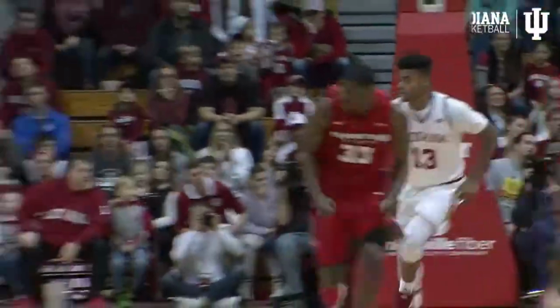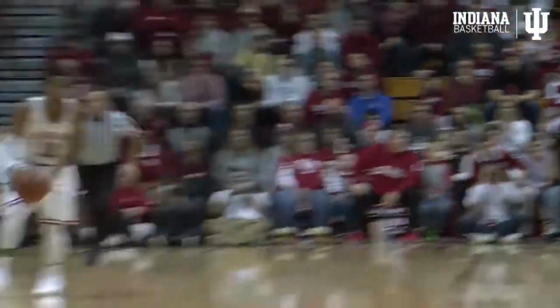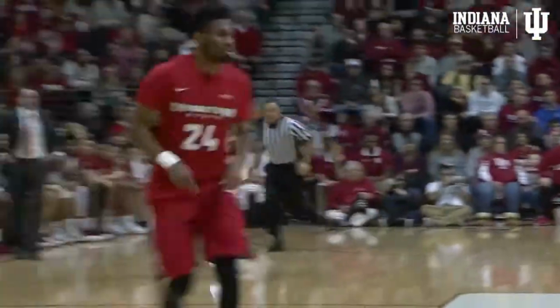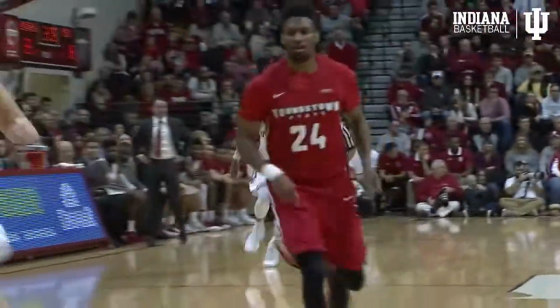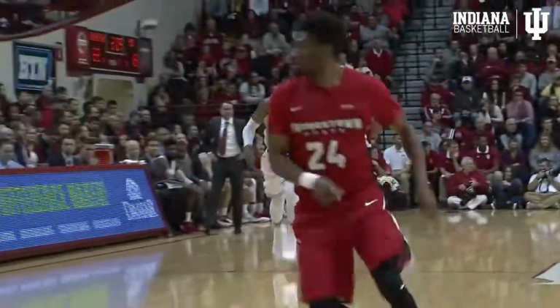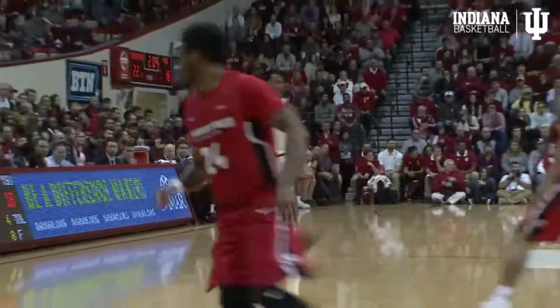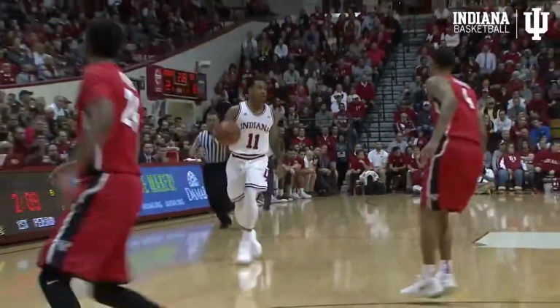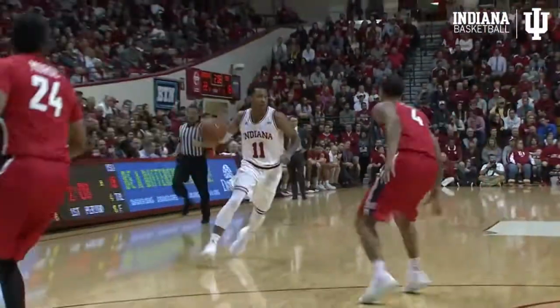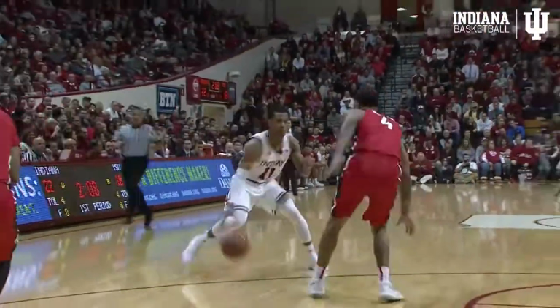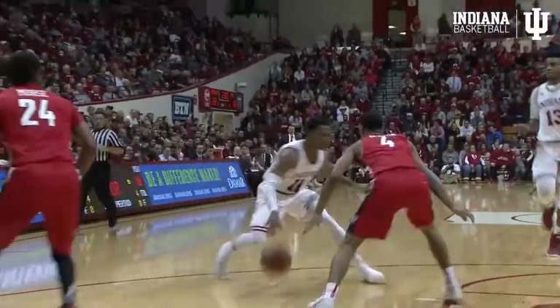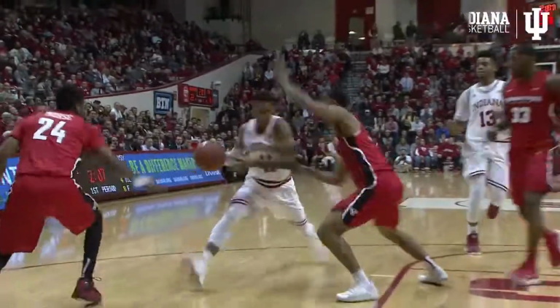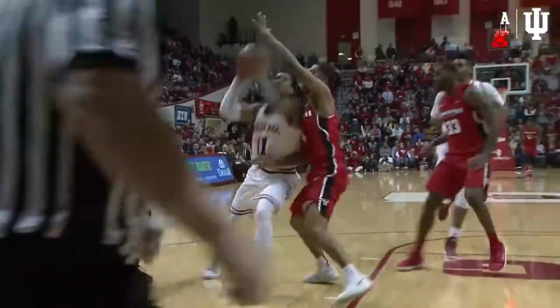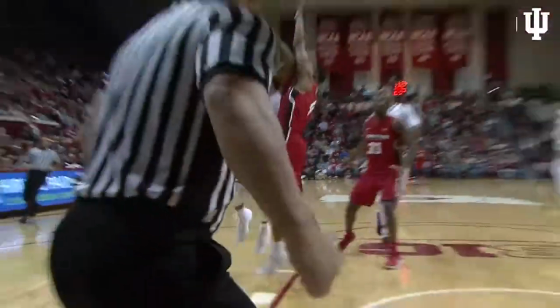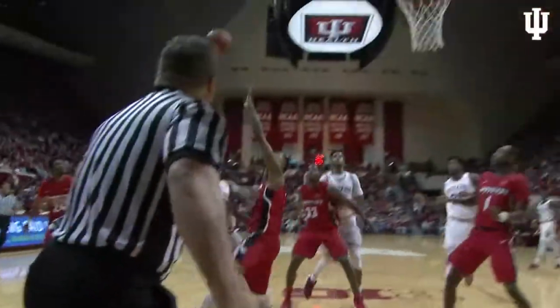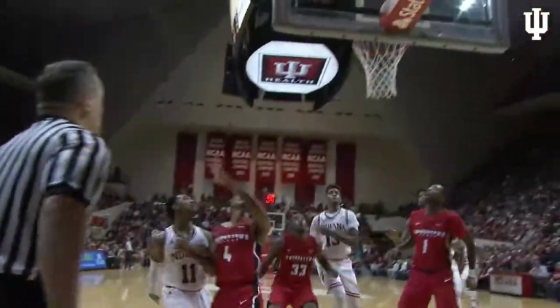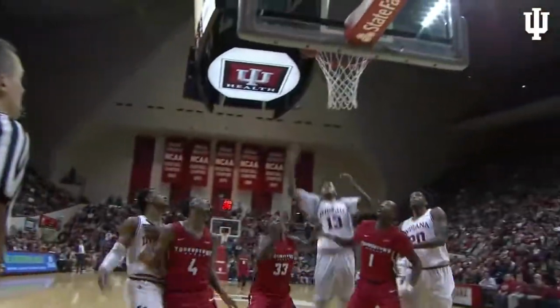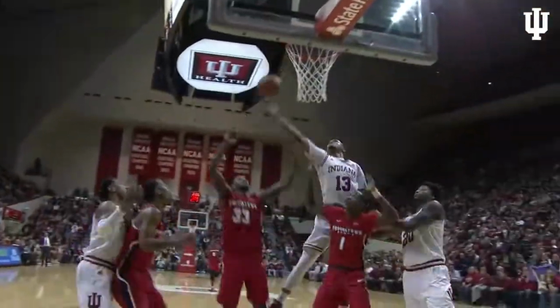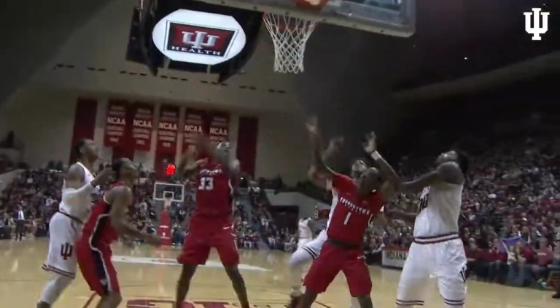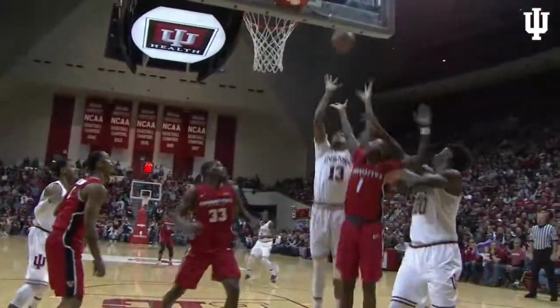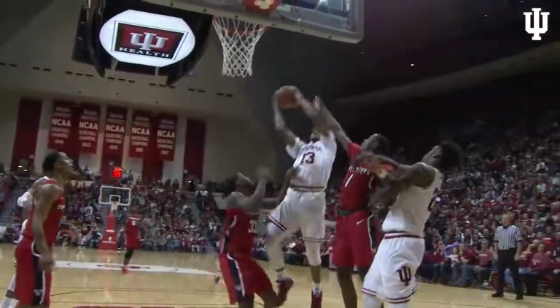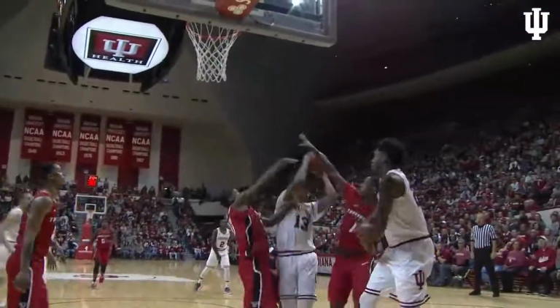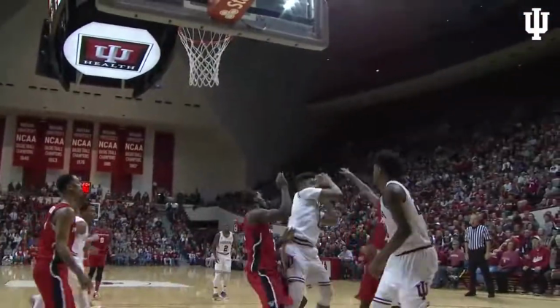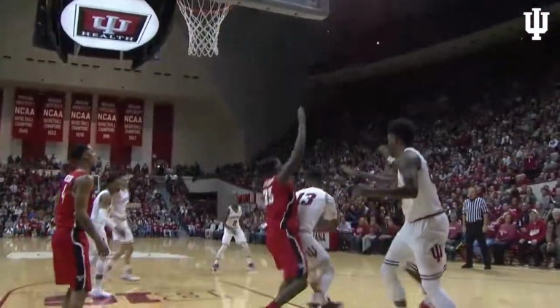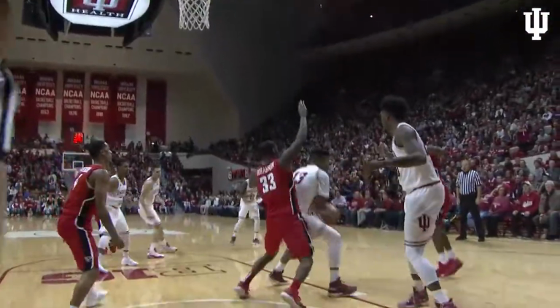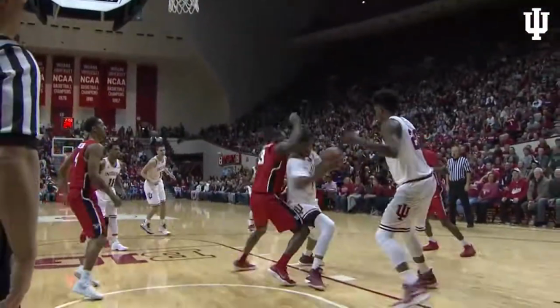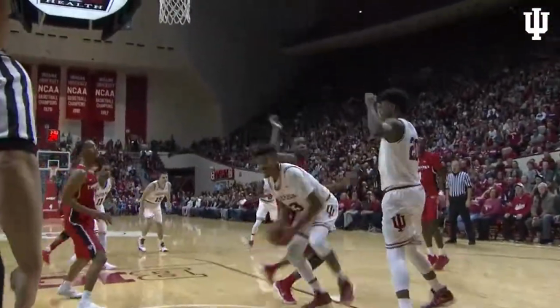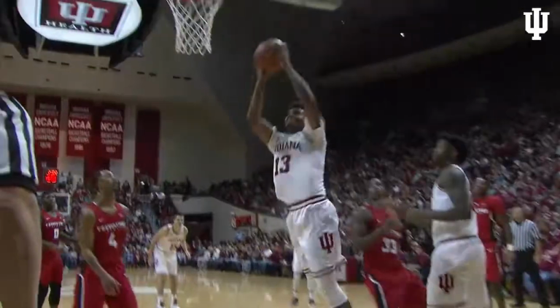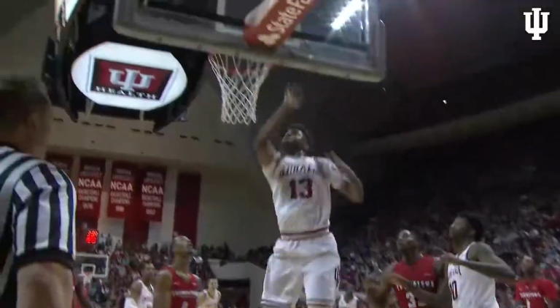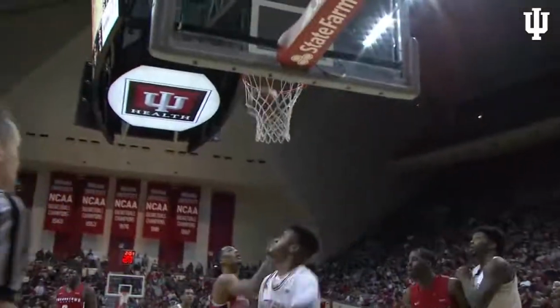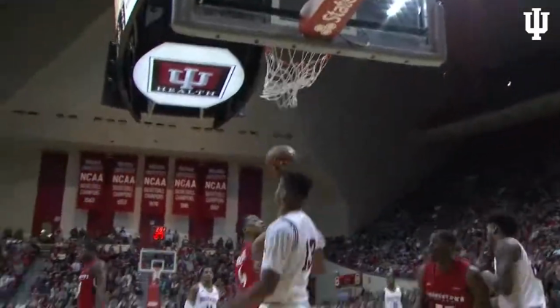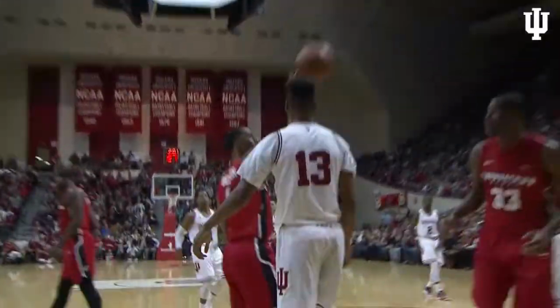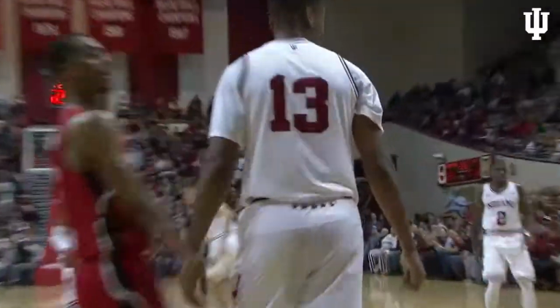He feeds it up the floor to Devontae Green. Green now fakes, drives in, throws it up off the glass — won't go, tipped up. Jawan's fighting for it. Jawan Morgan down low, lays it up and in.